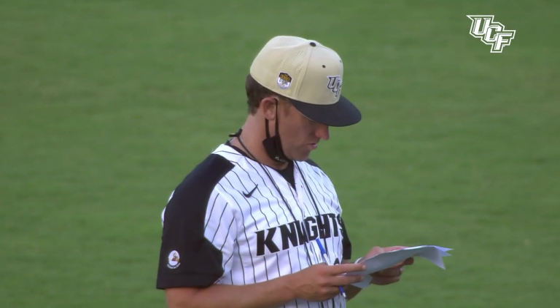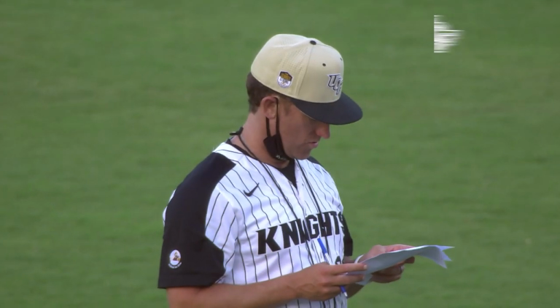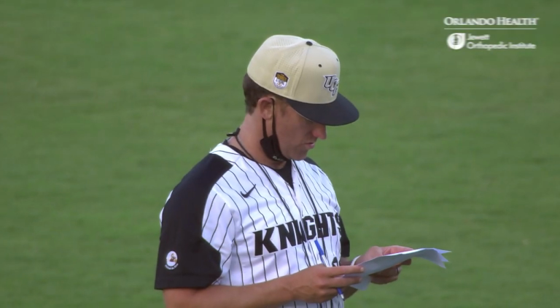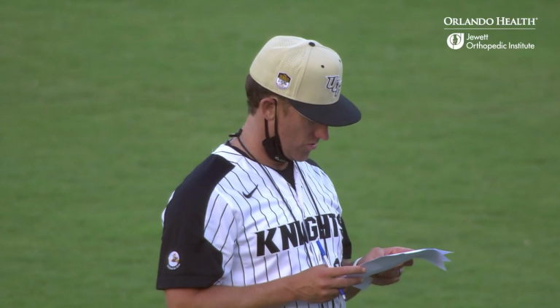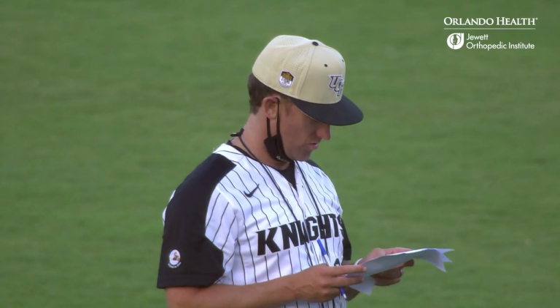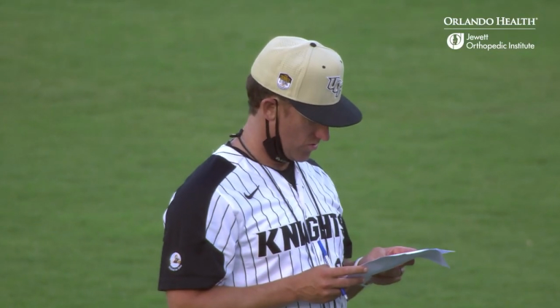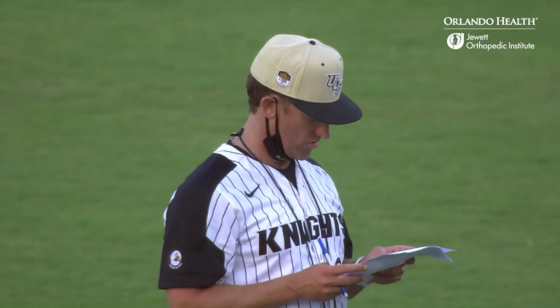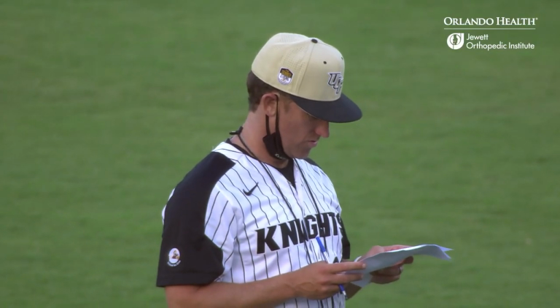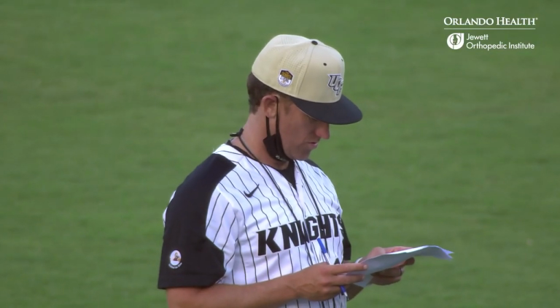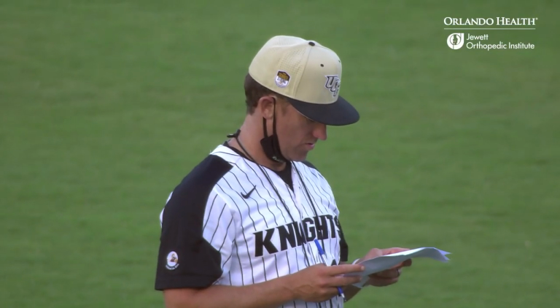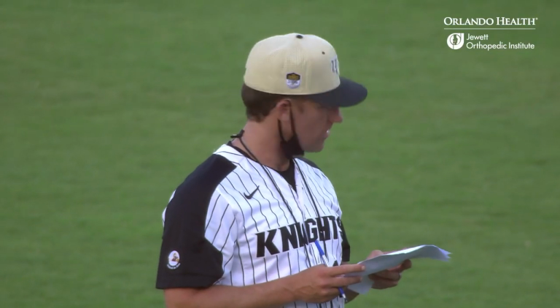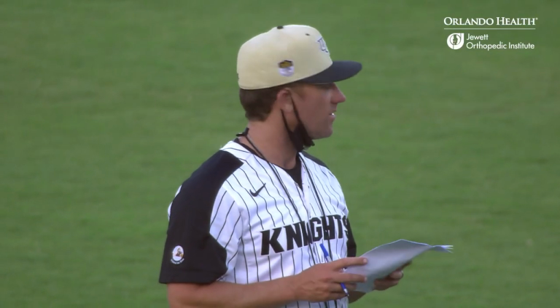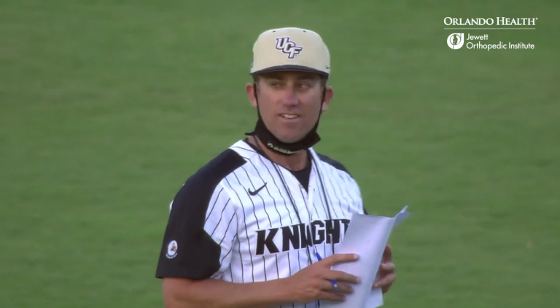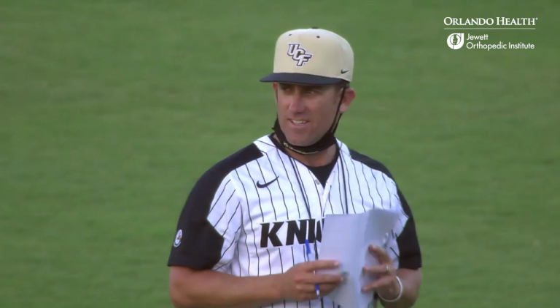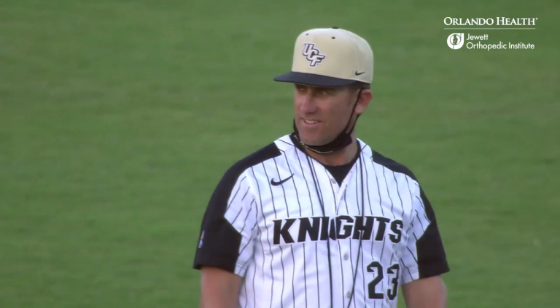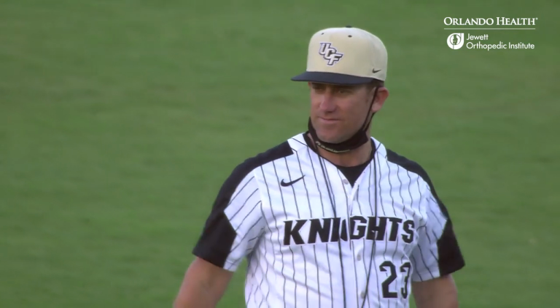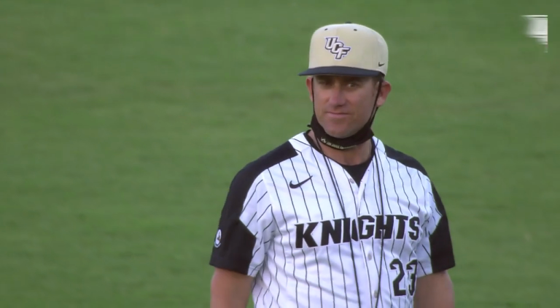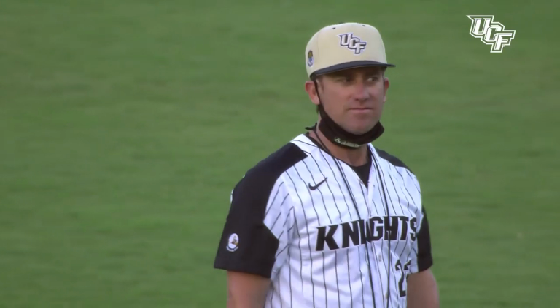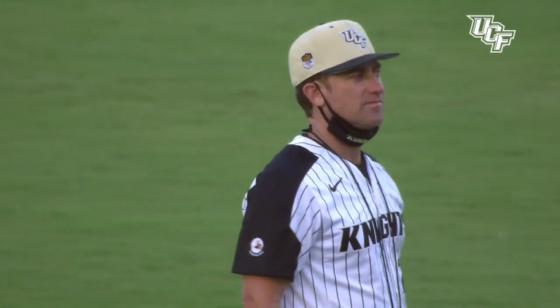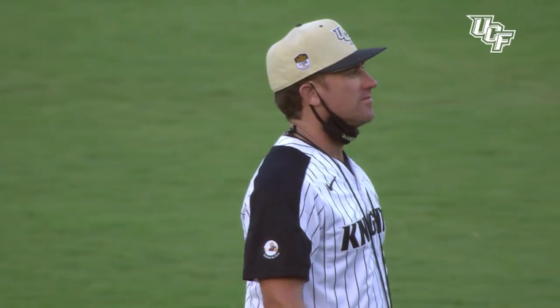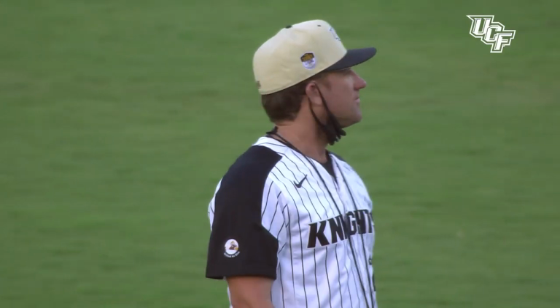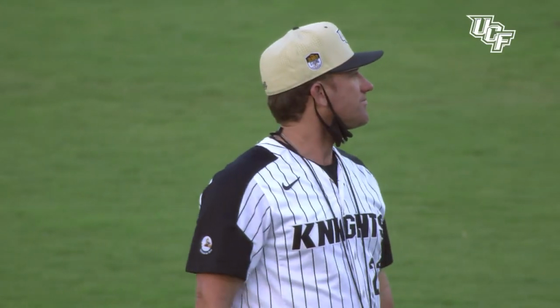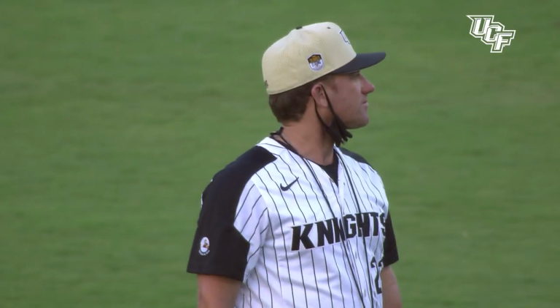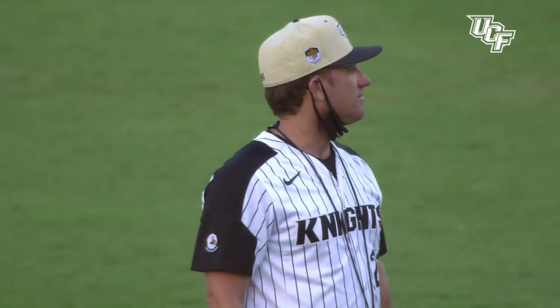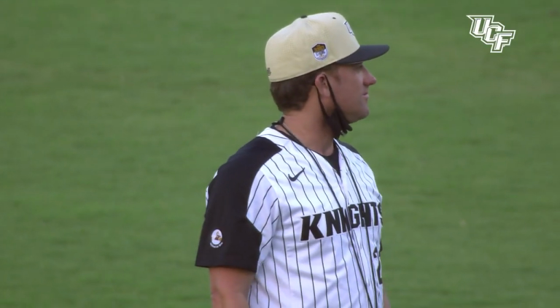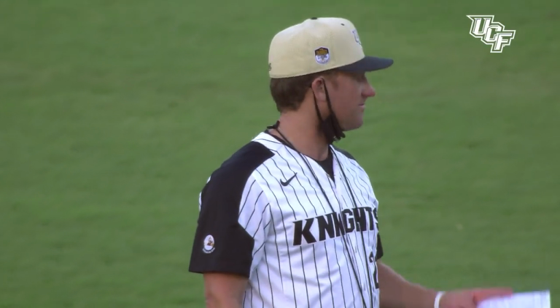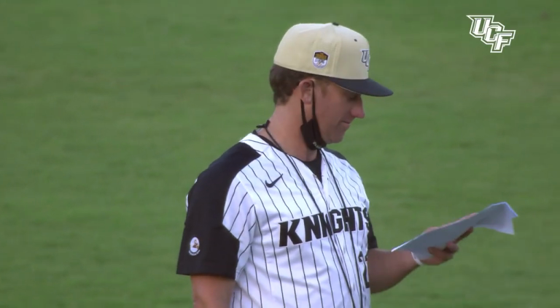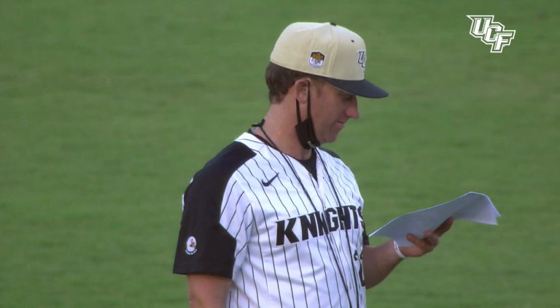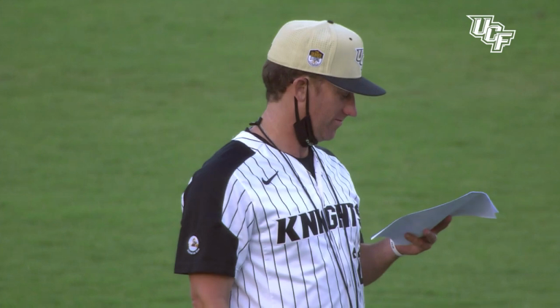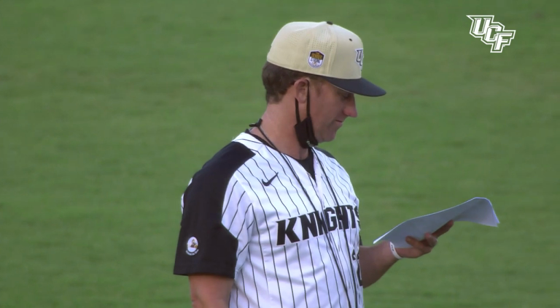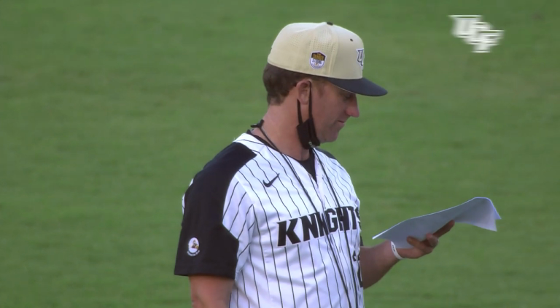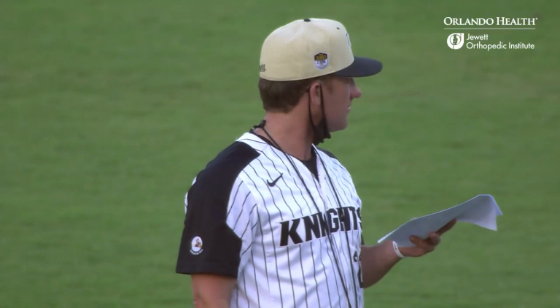UCF coach Greg Lovelady looks over the numbers of his baseball team's win over the Memphis Tigers — the third game of the series — and there is much for the coach to feel good about as his team gets a 13 to 6 win.